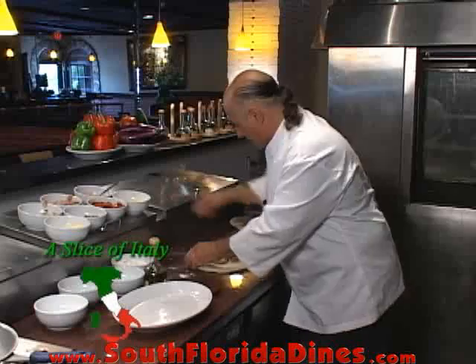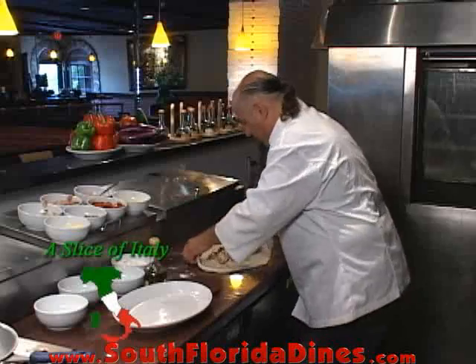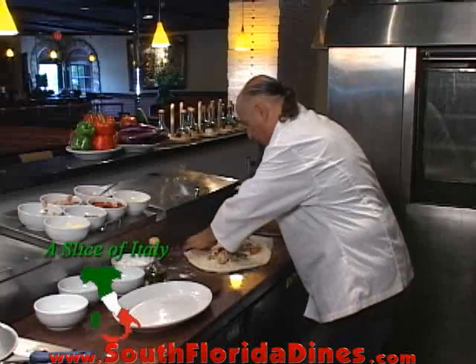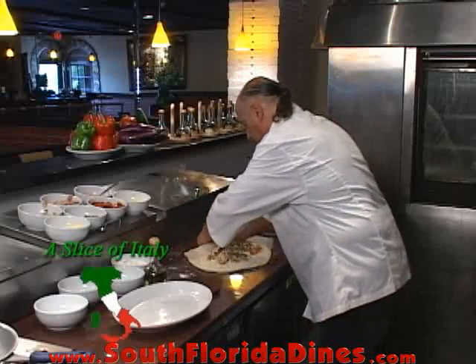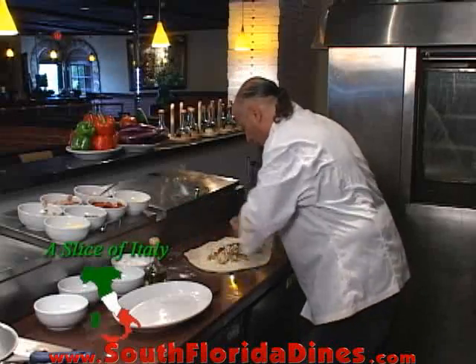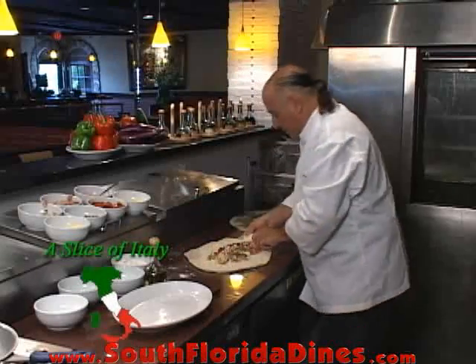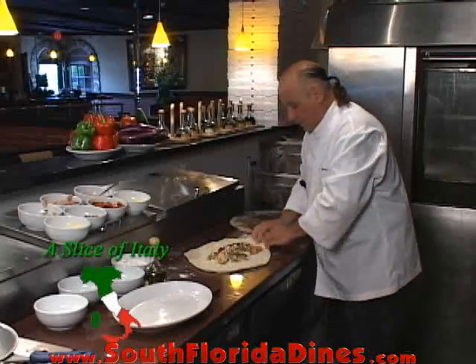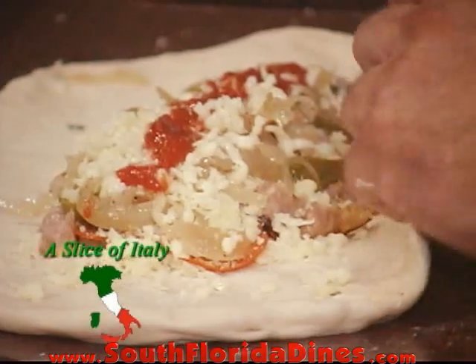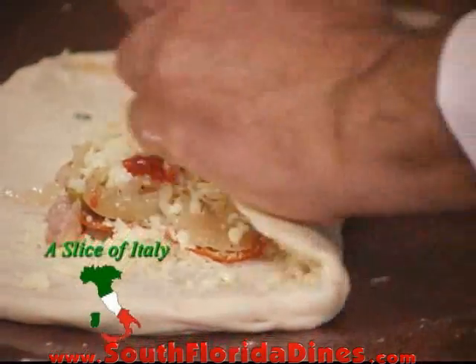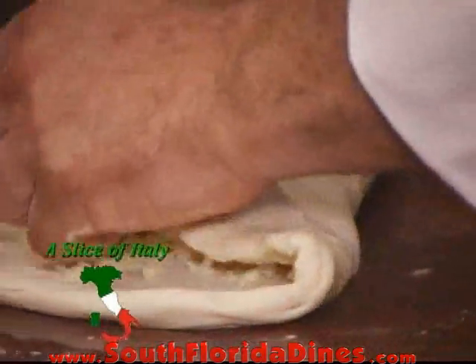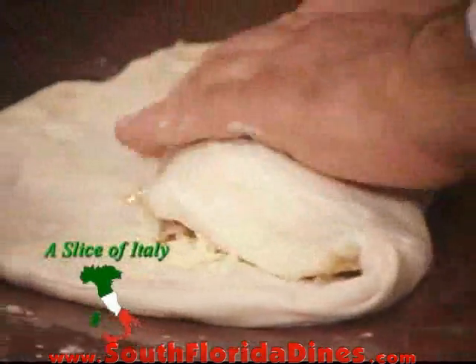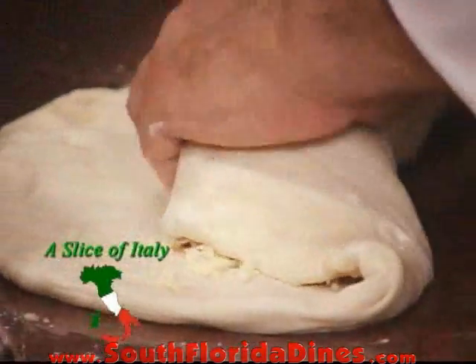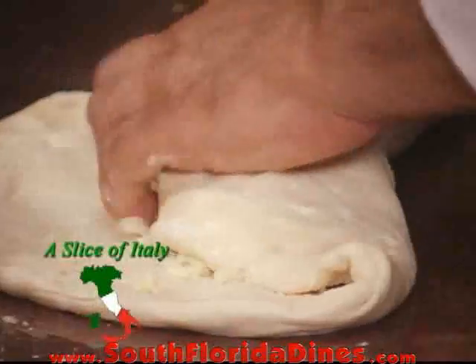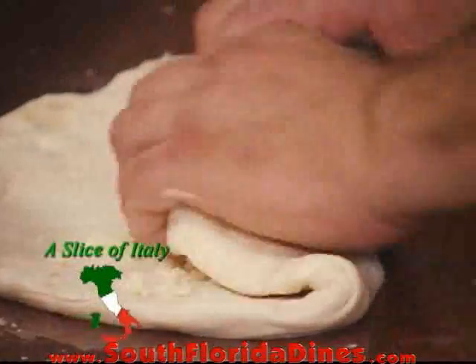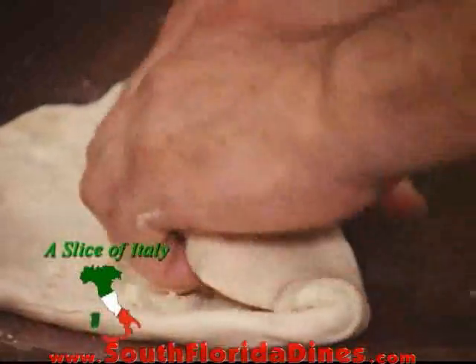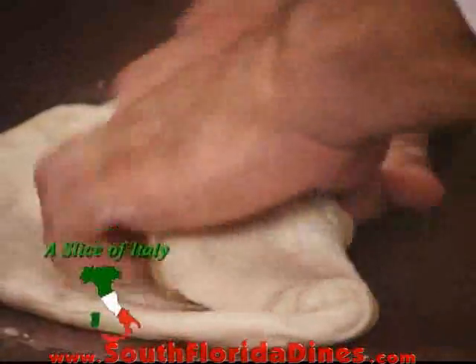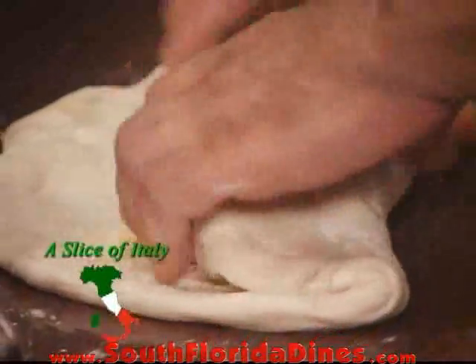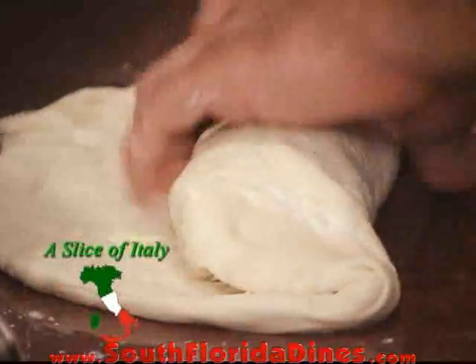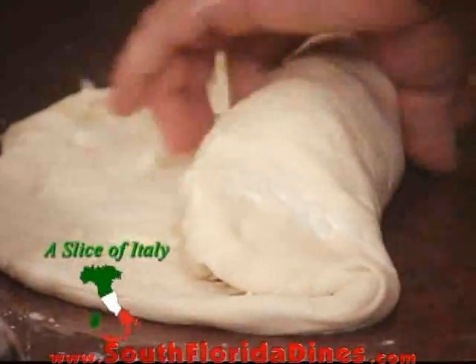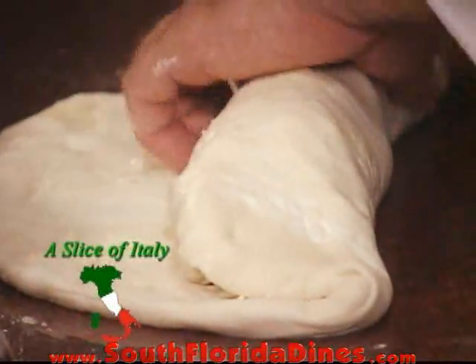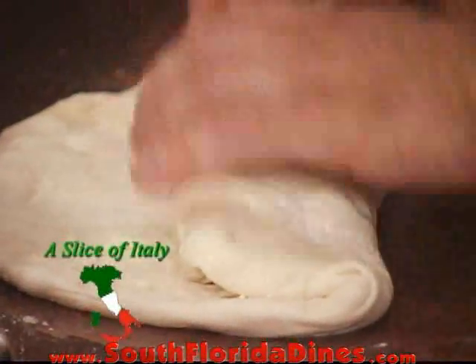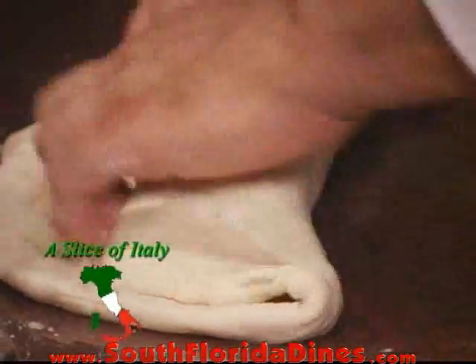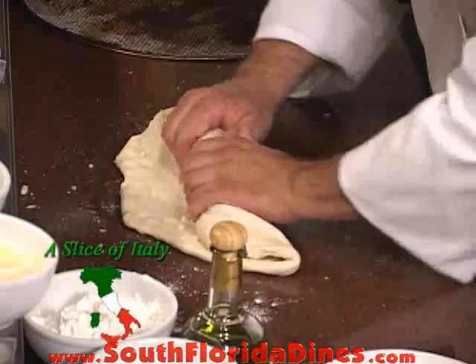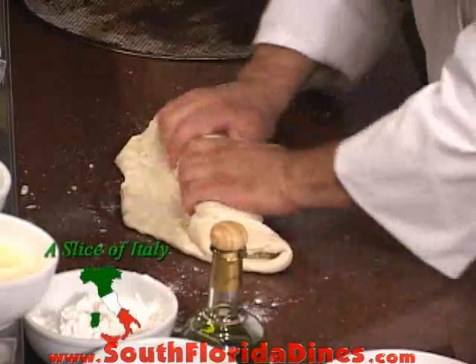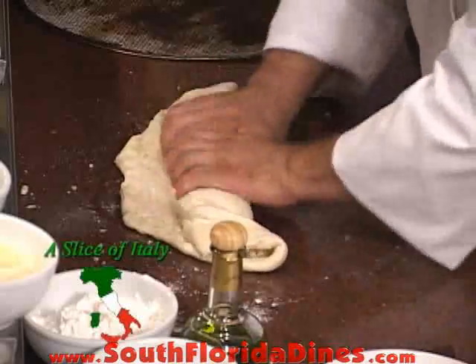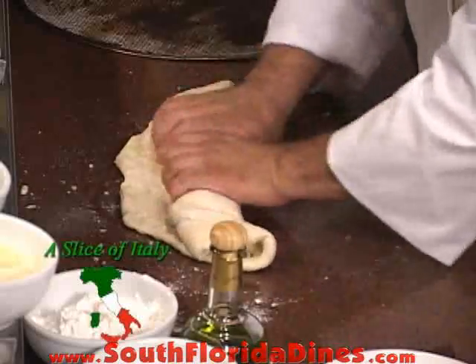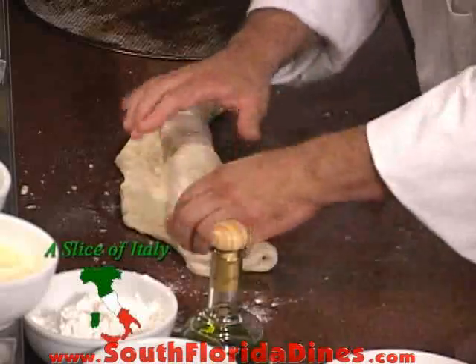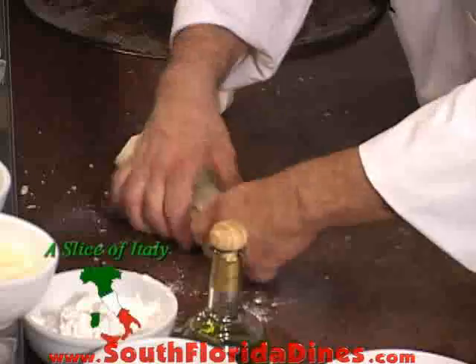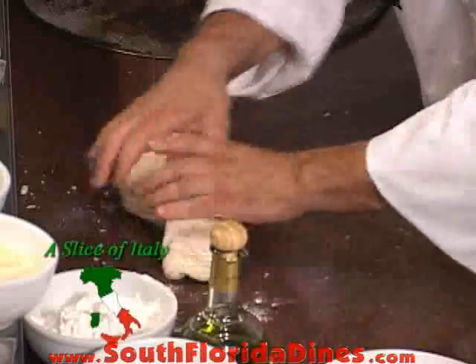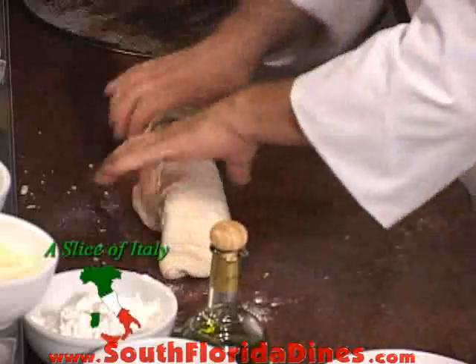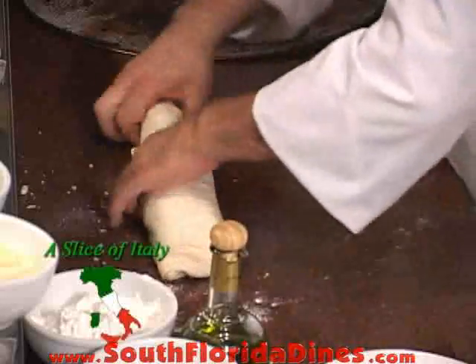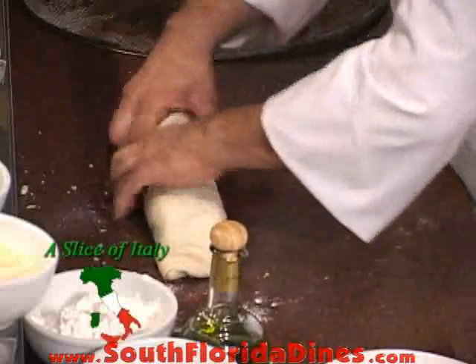Now, the art of this is rolling it. What we do is I roll the first one and I crimp it together in. And then I just roll, roll, and roll.